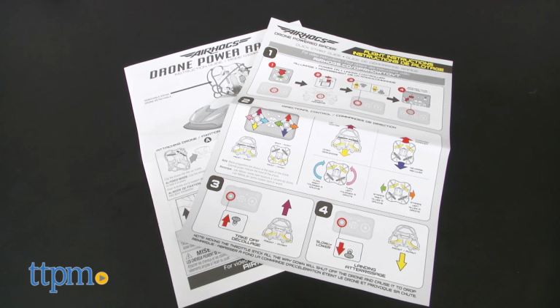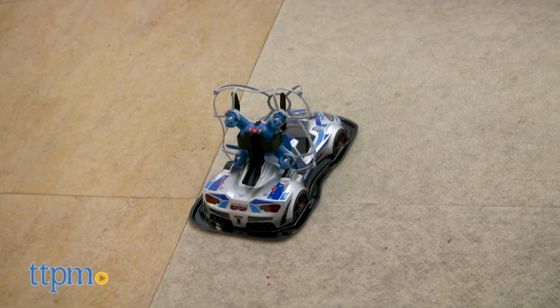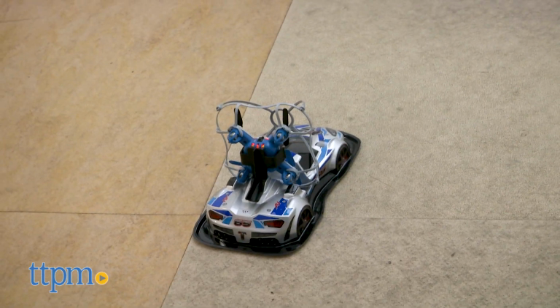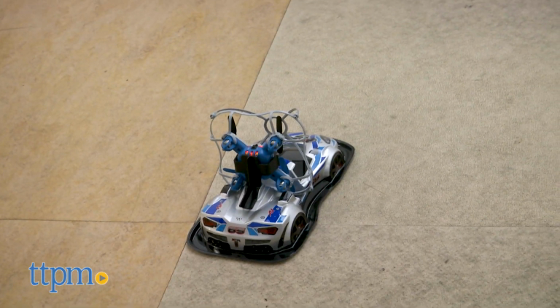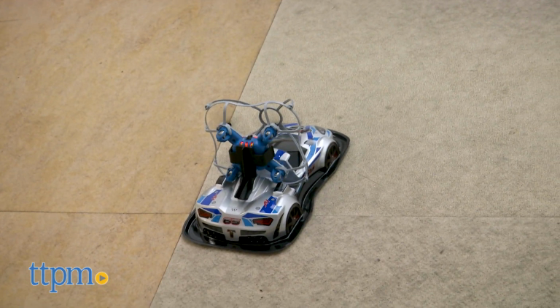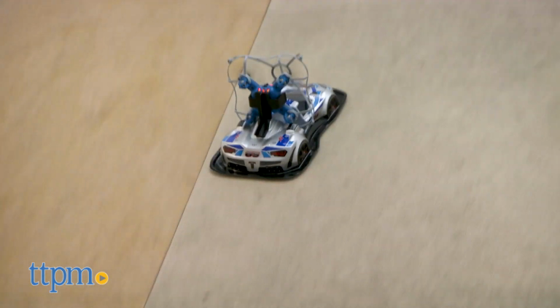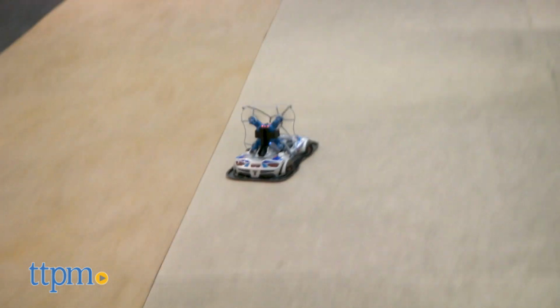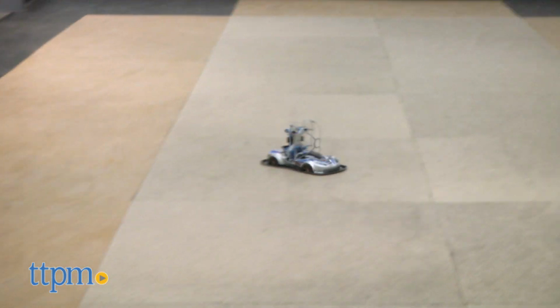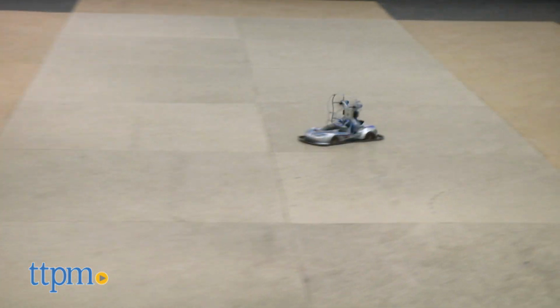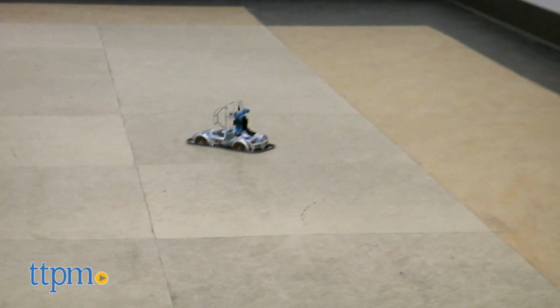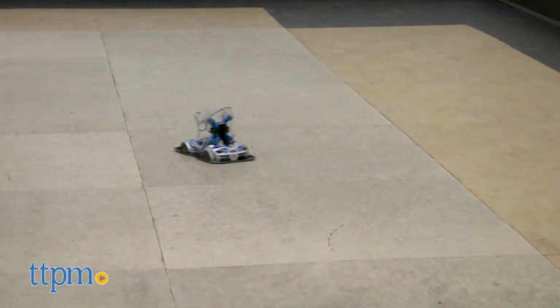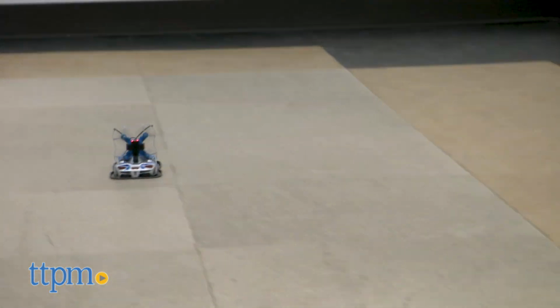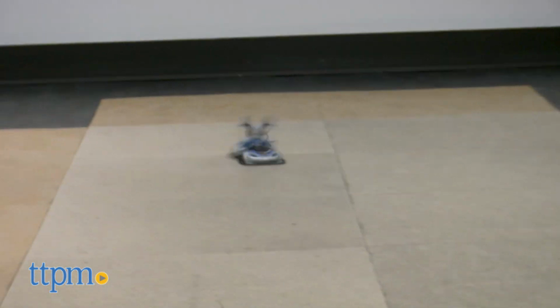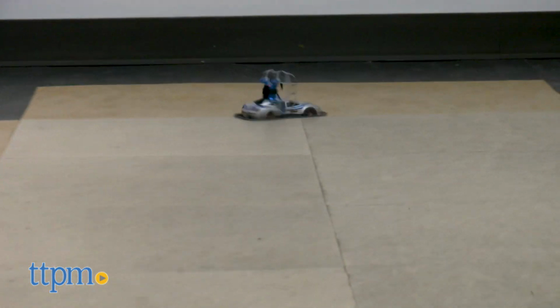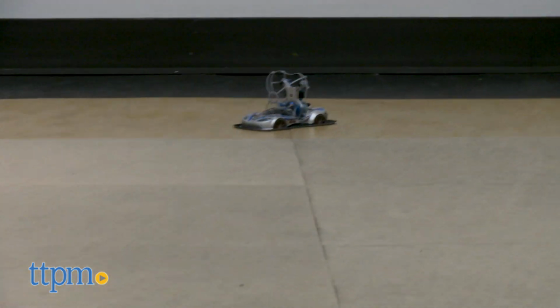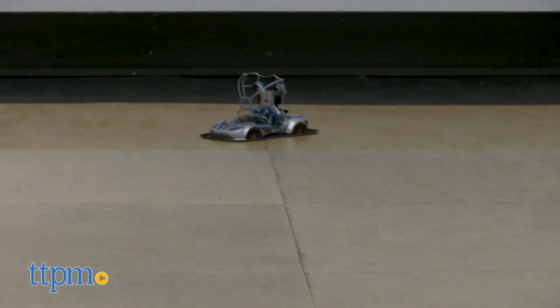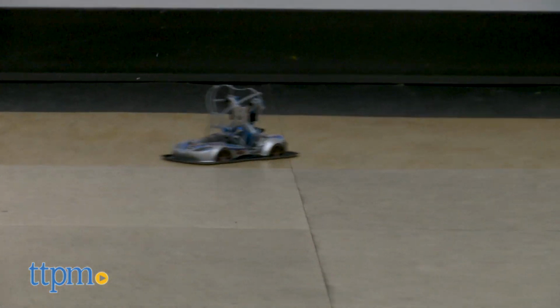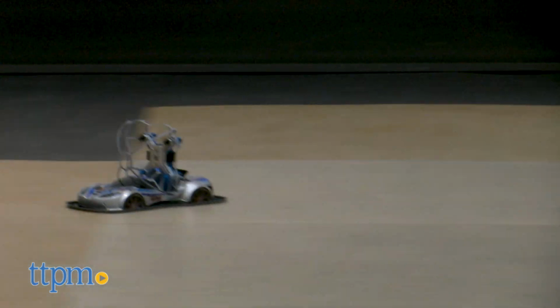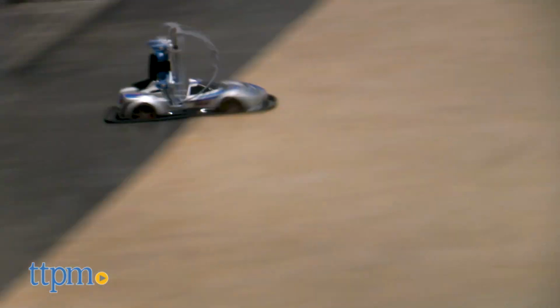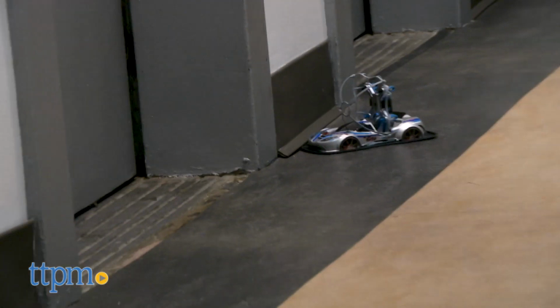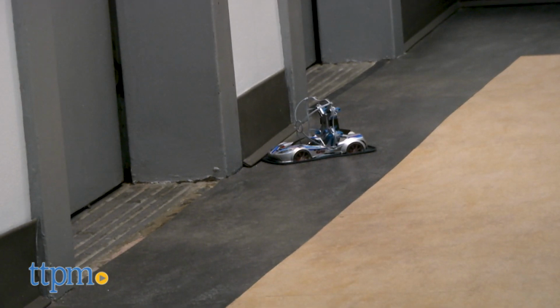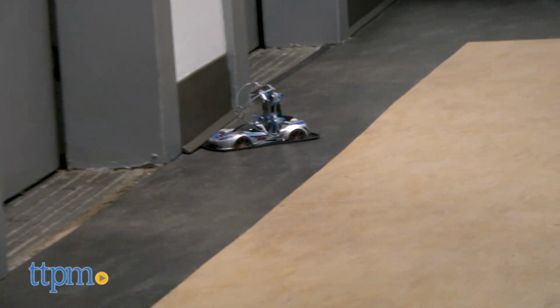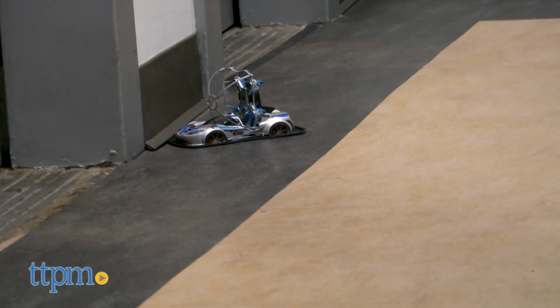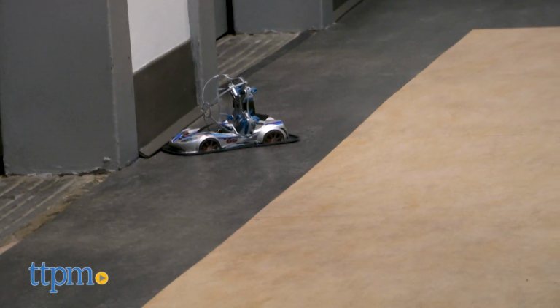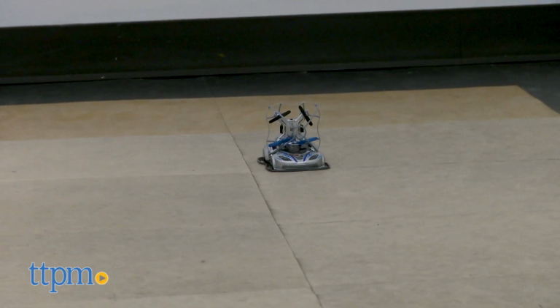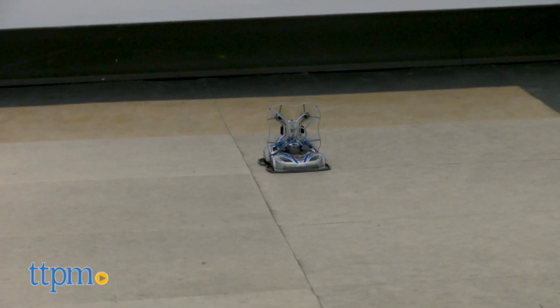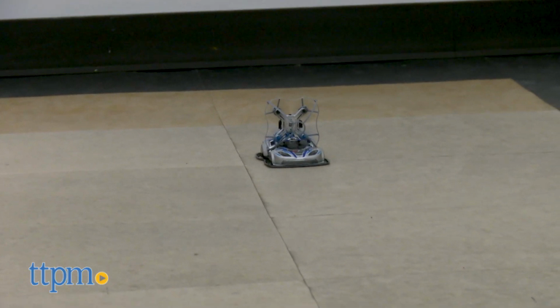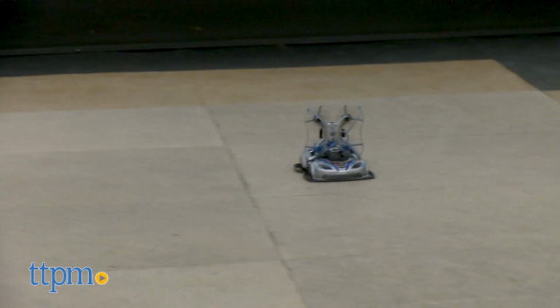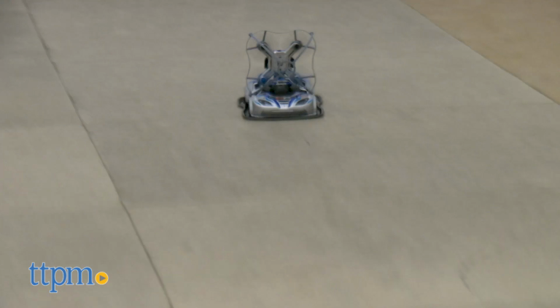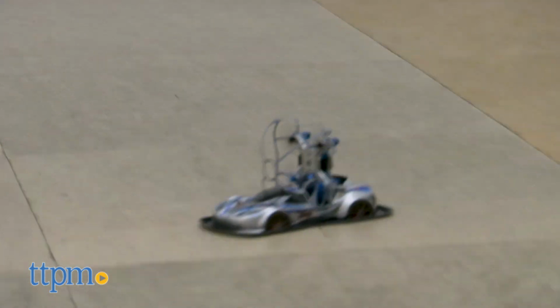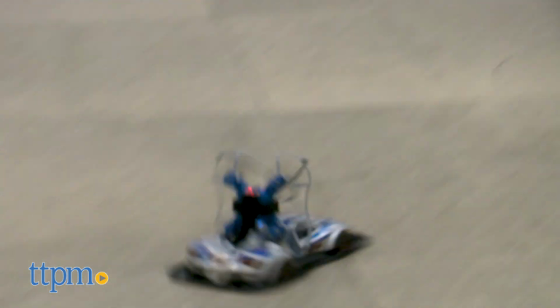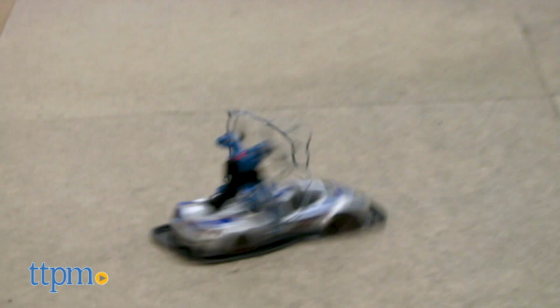This dual drone requires two AAA batteries for its controller, which are not included. The drone charges itself via USB cable and it takes about 15 to 20 minutes, and play can last up to 7 minutes.